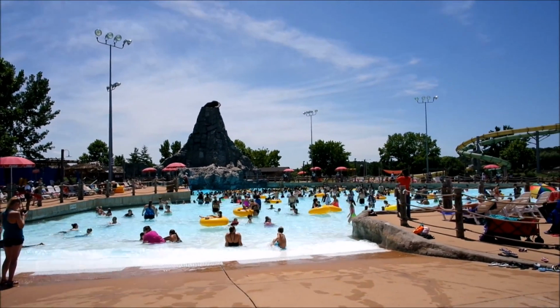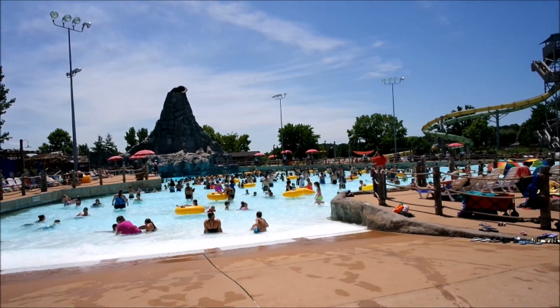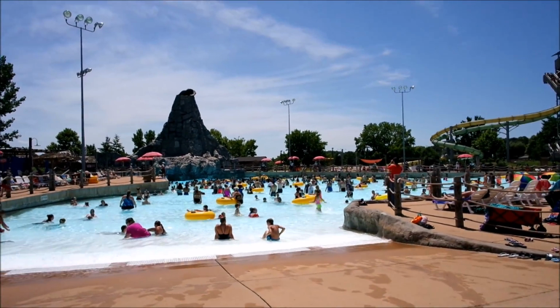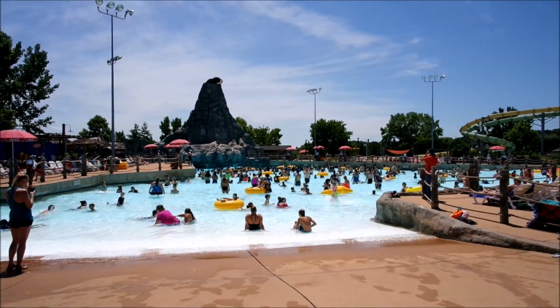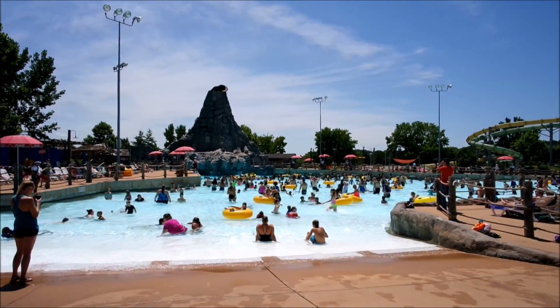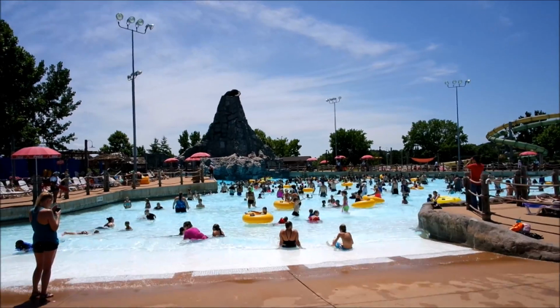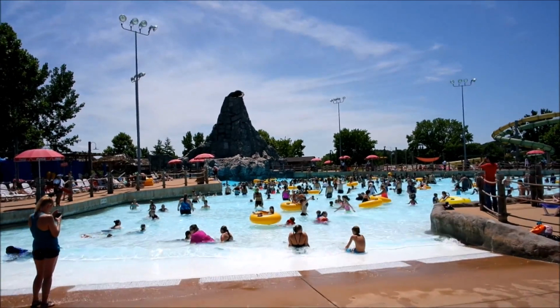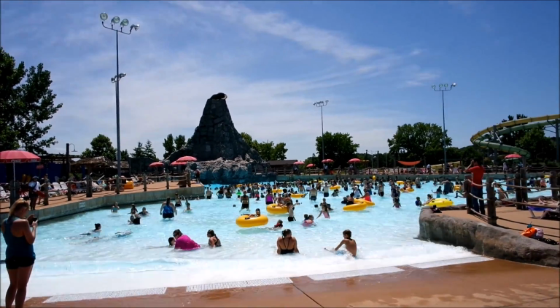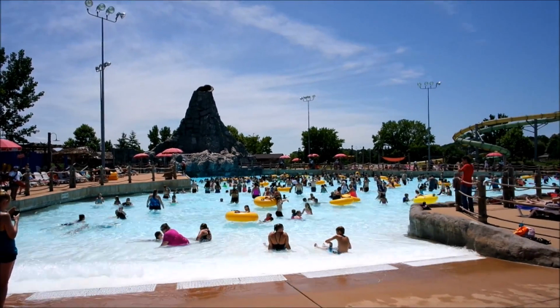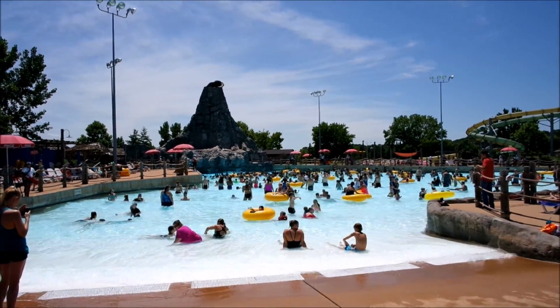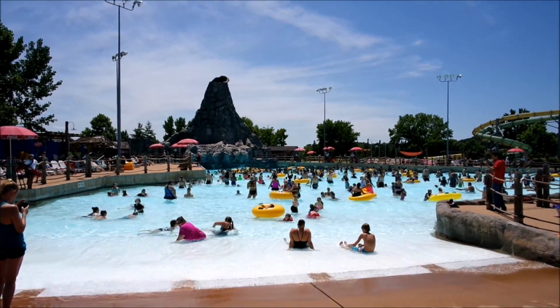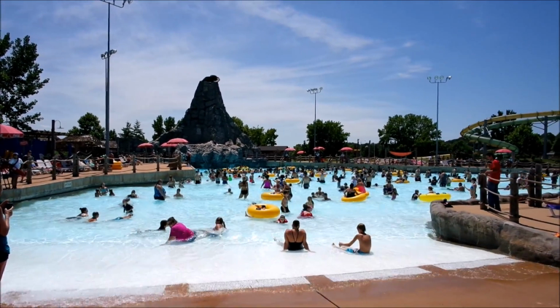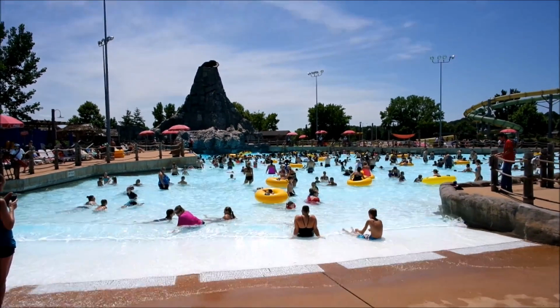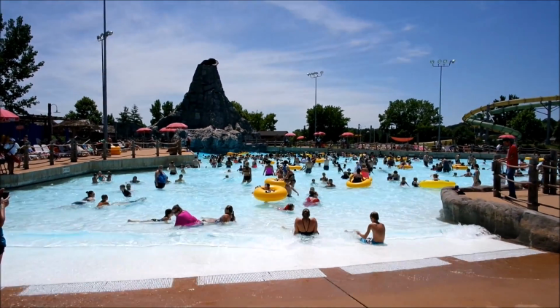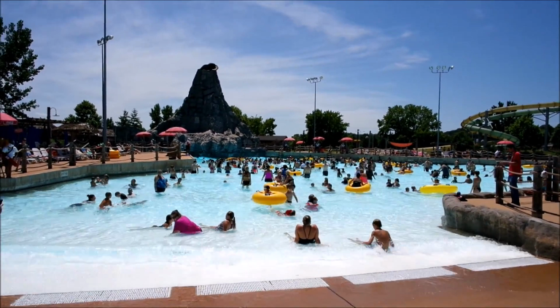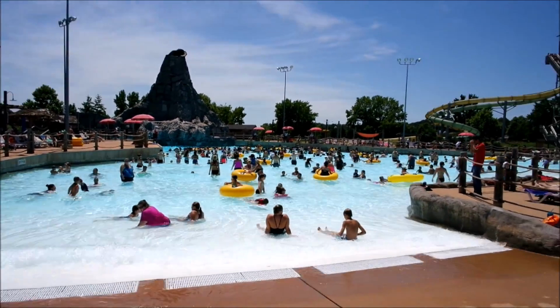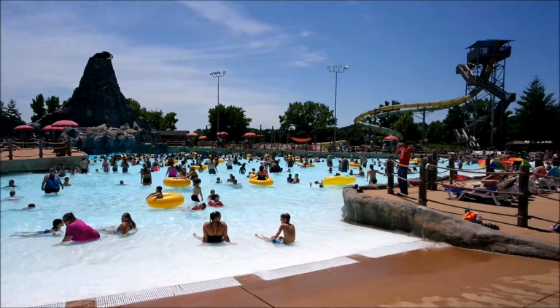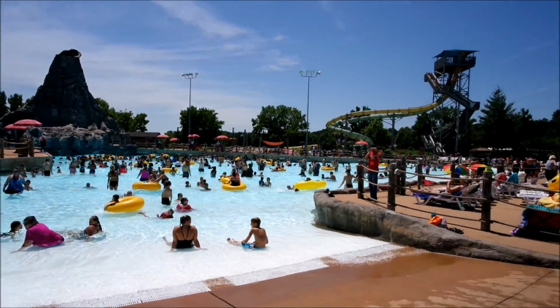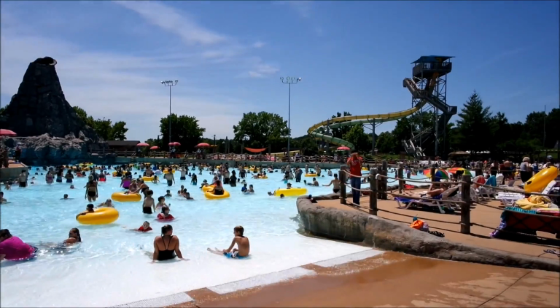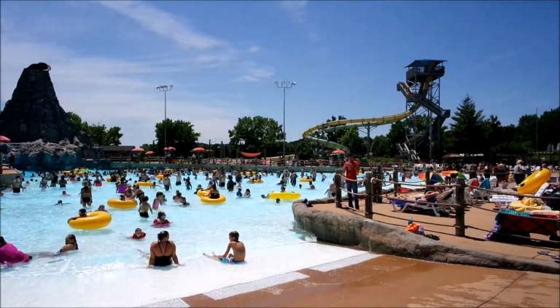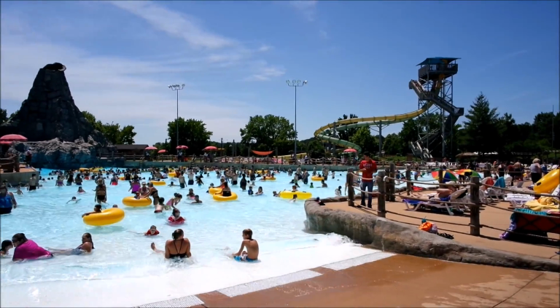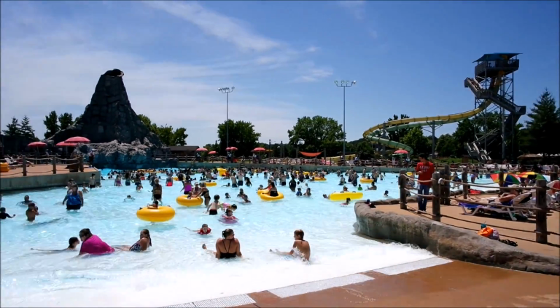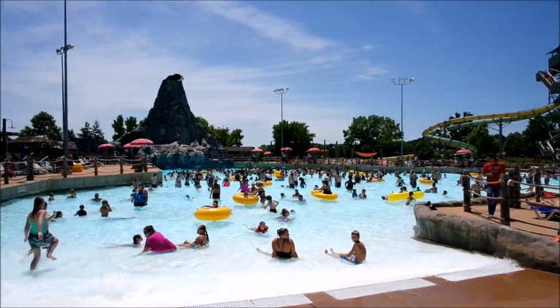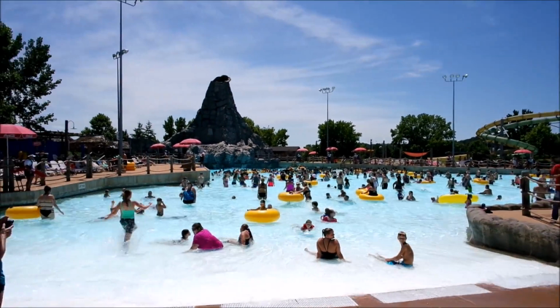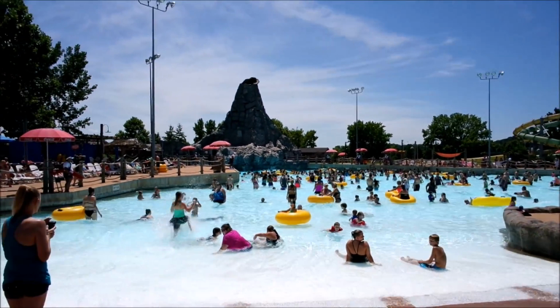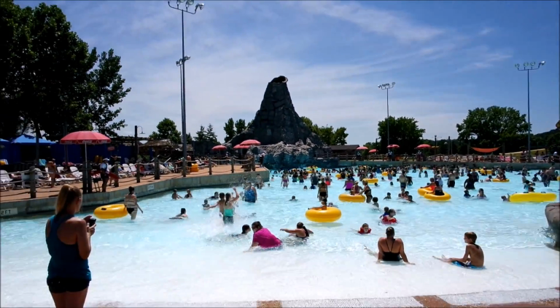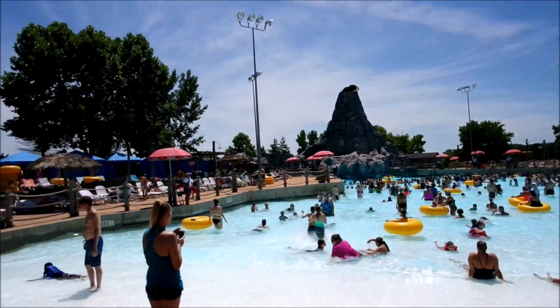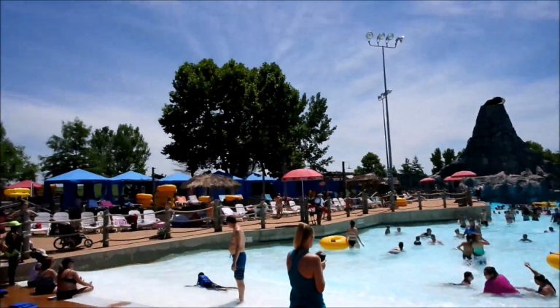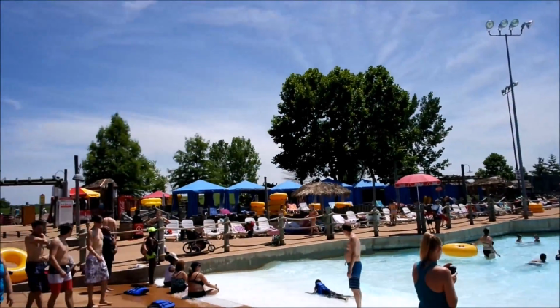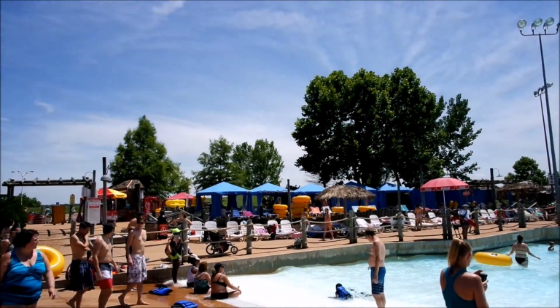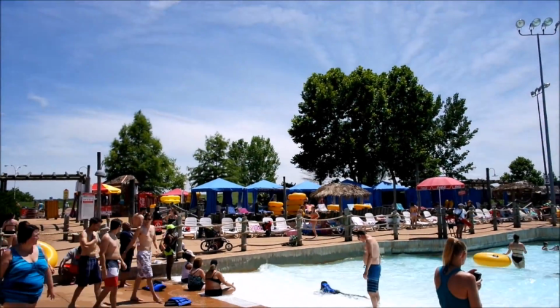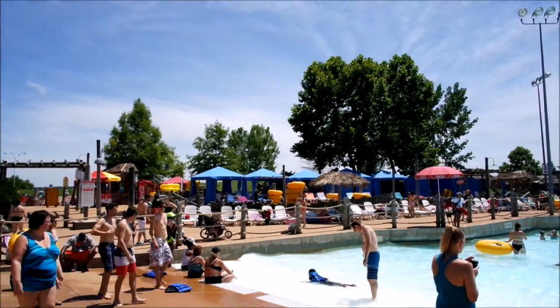Right now the waves are going. There's some cabanas over there.